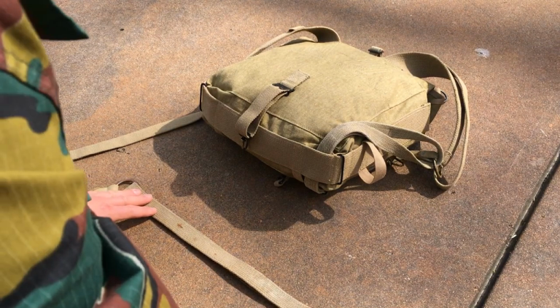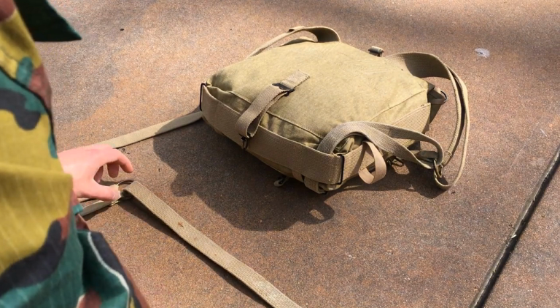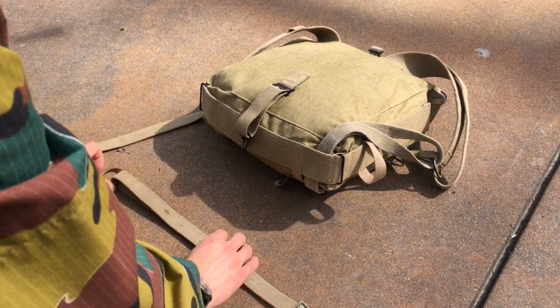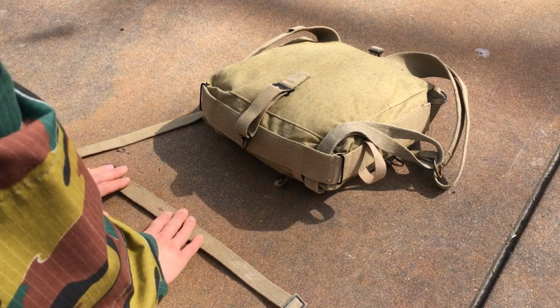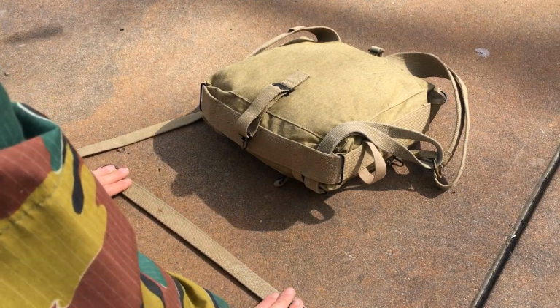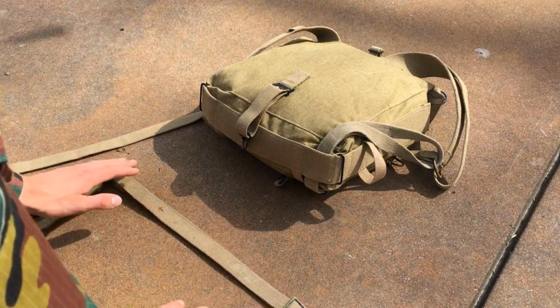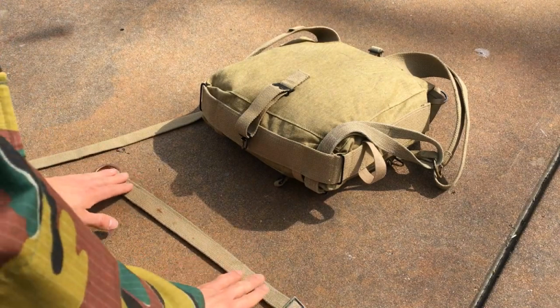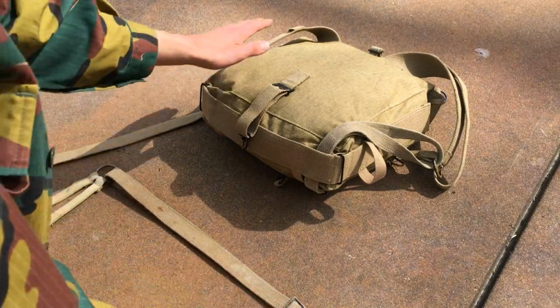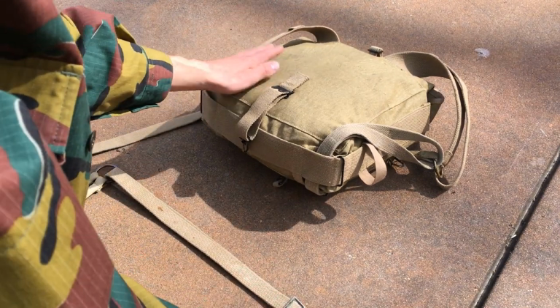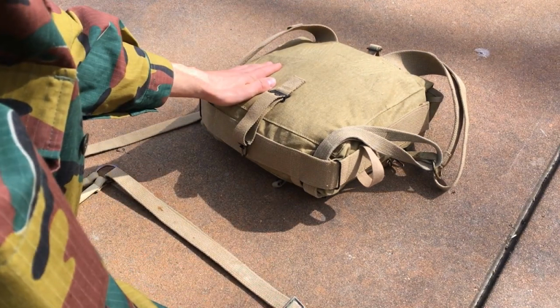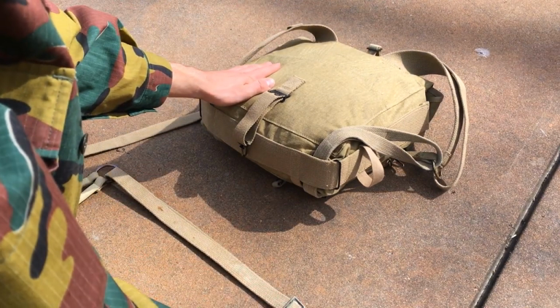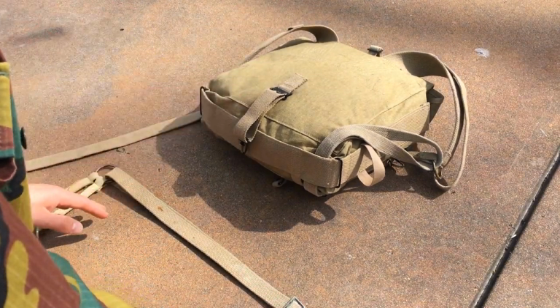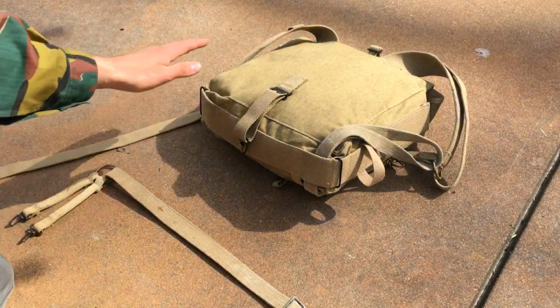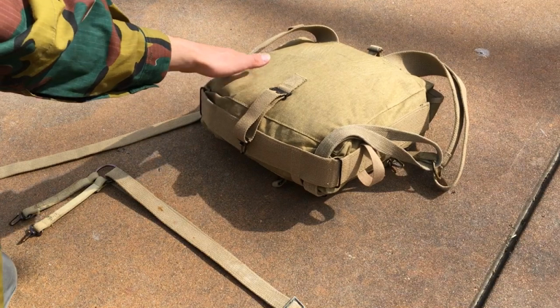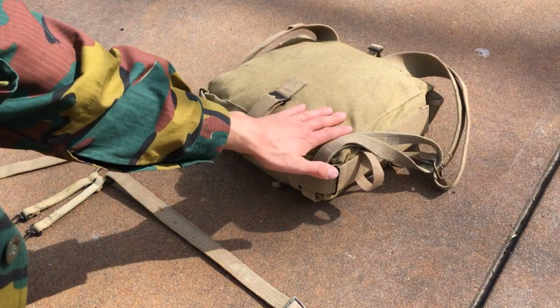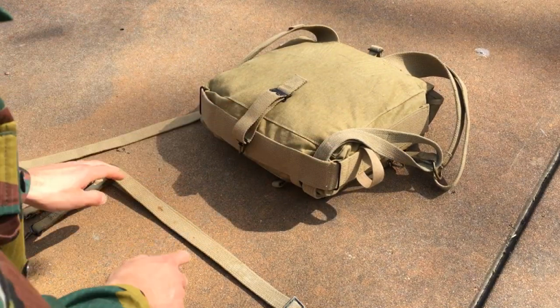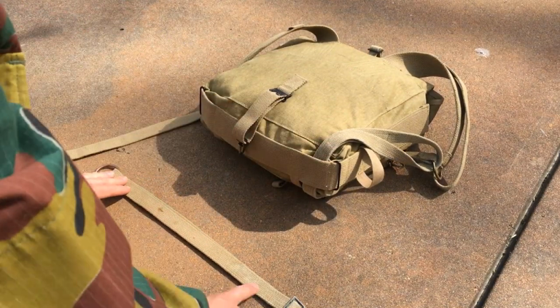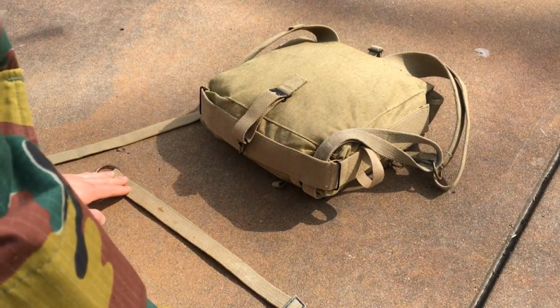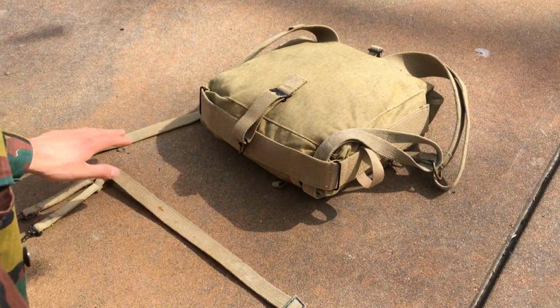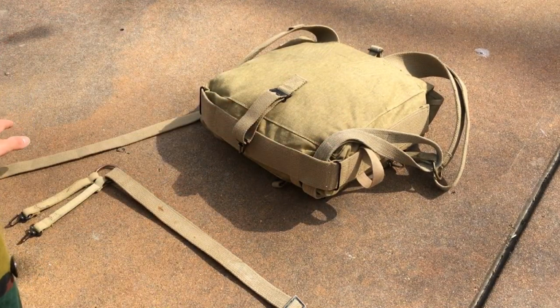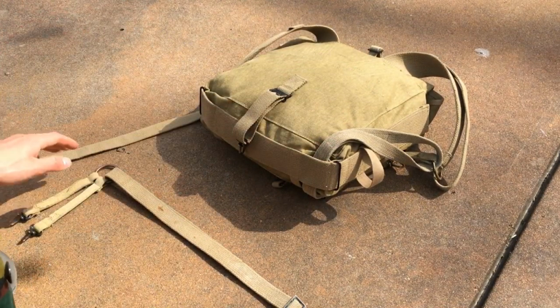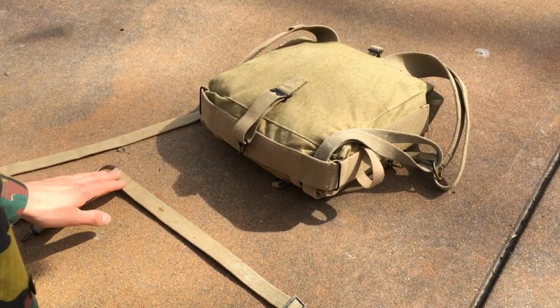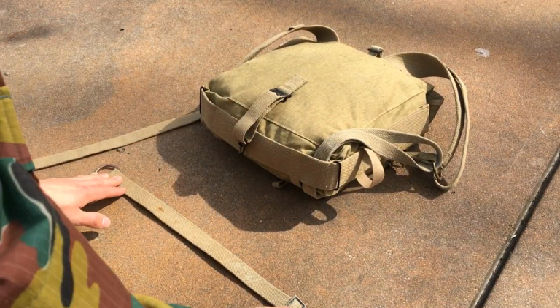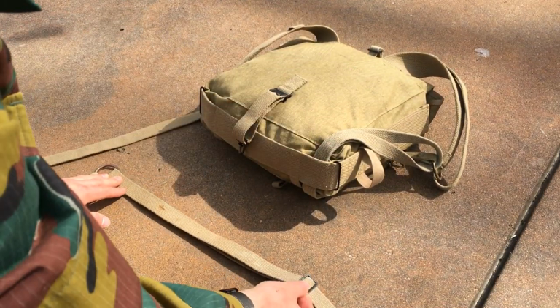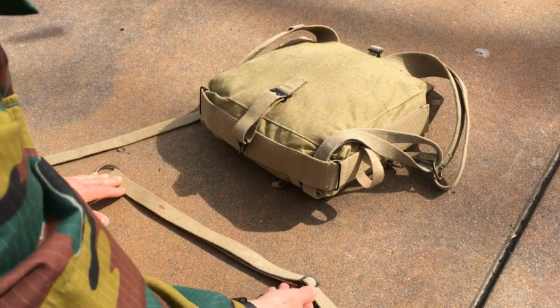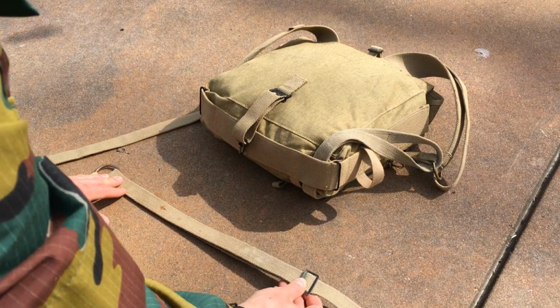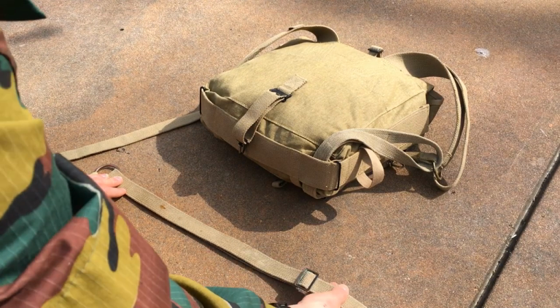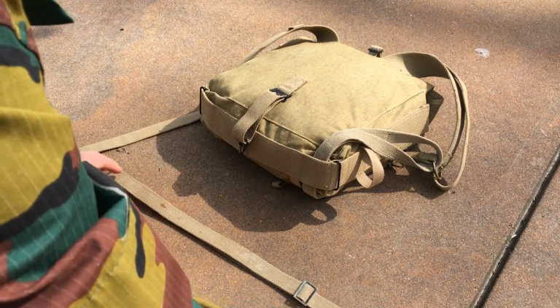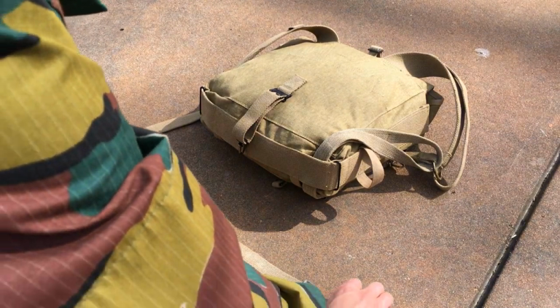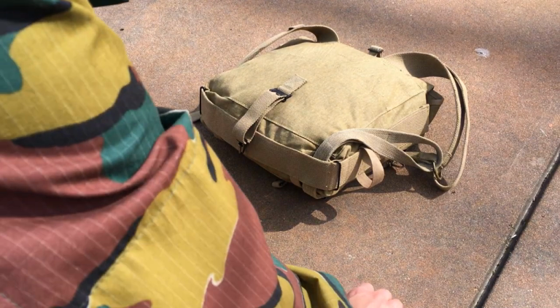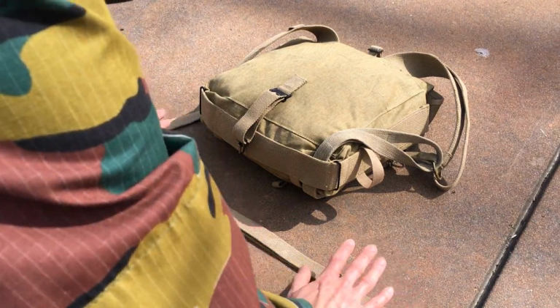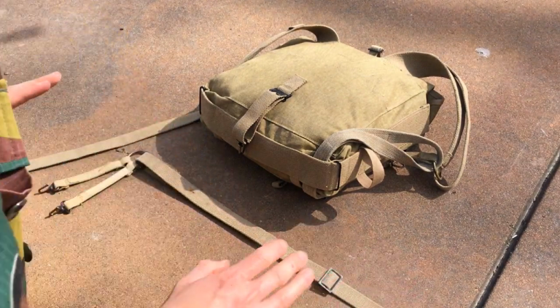And then you want it pointing to the right because I'm working on the left side of the pack. So whatever side you're working on, this strap is going to point to the opposite end. And then you want it, of course, with the buckle facing up. So go ahead and set it down like that.